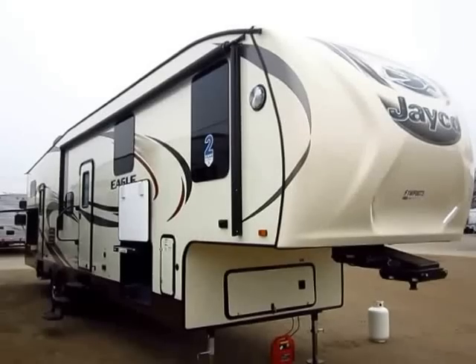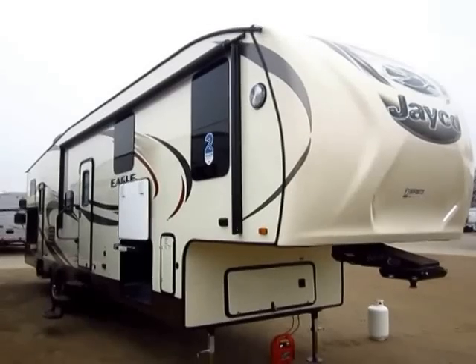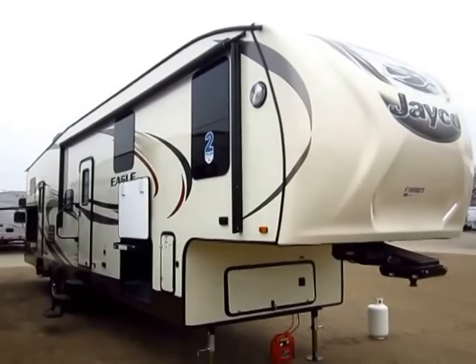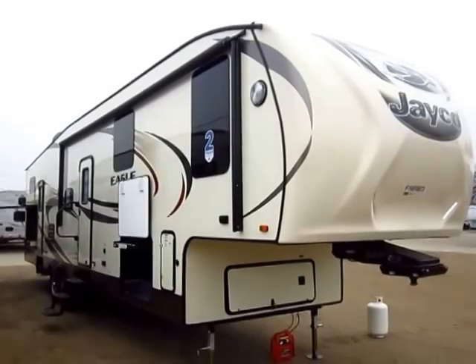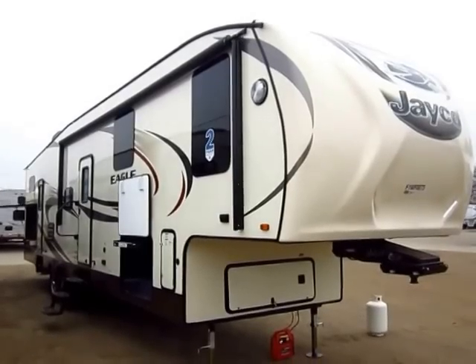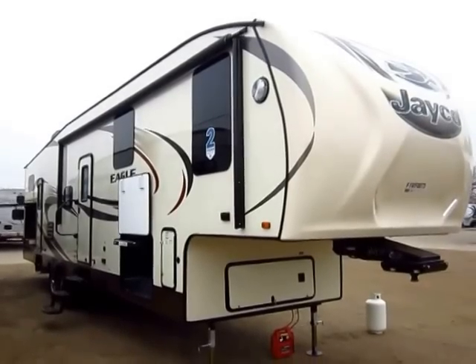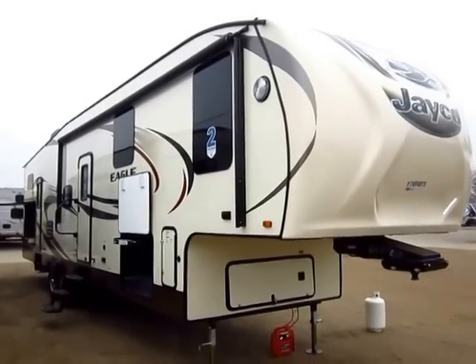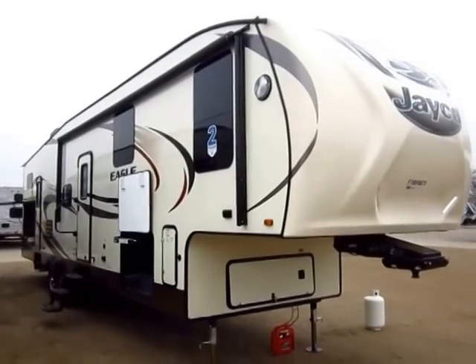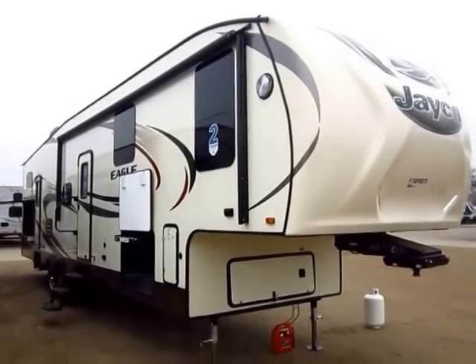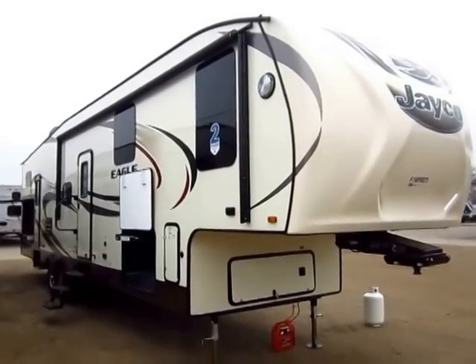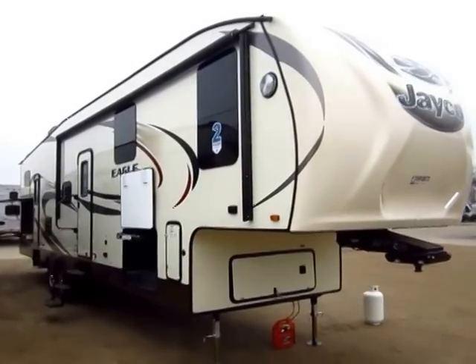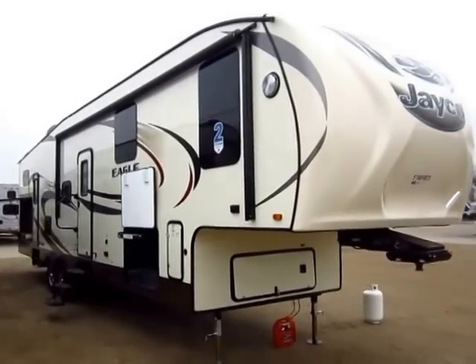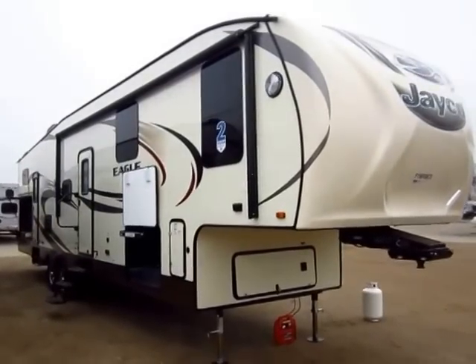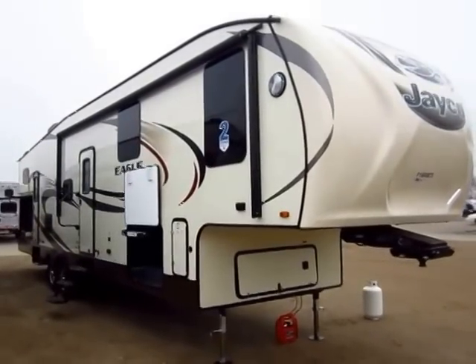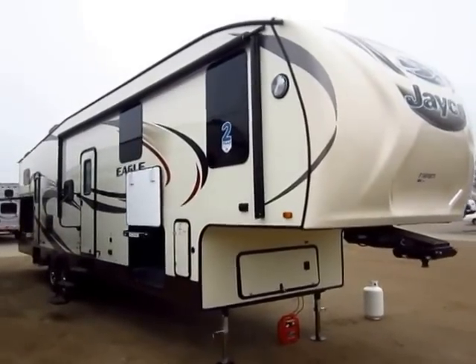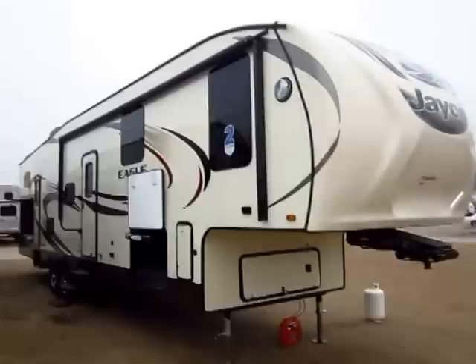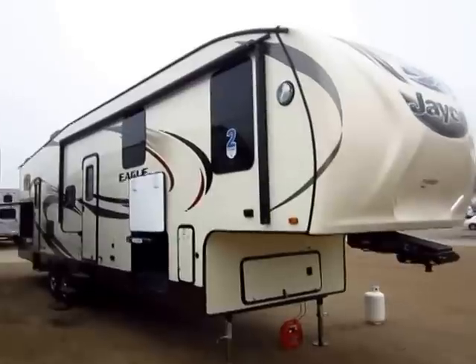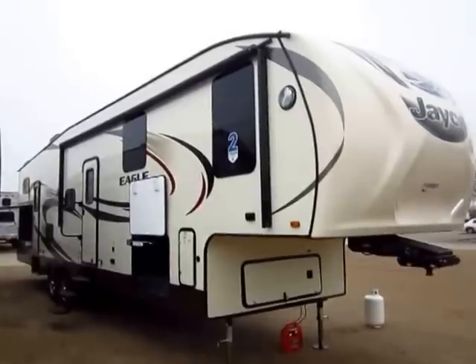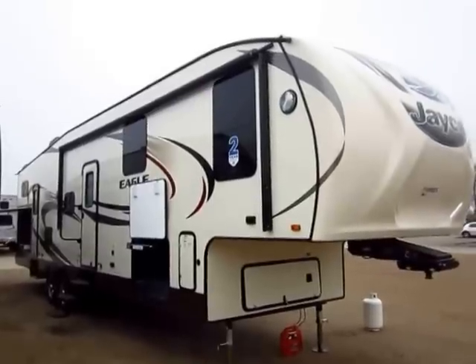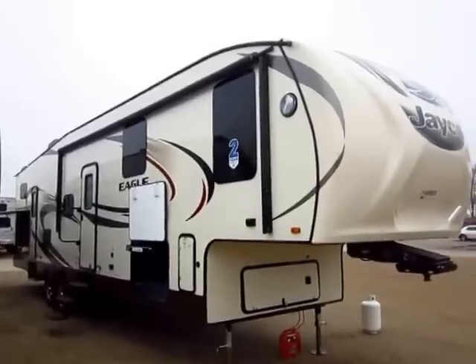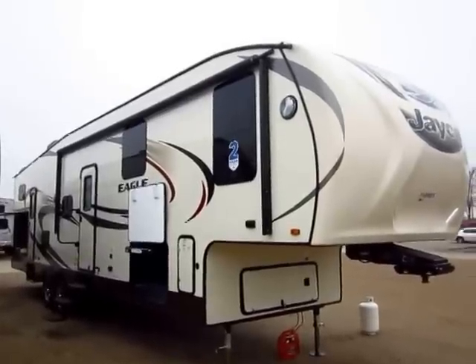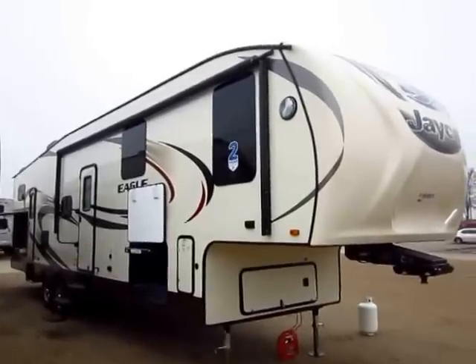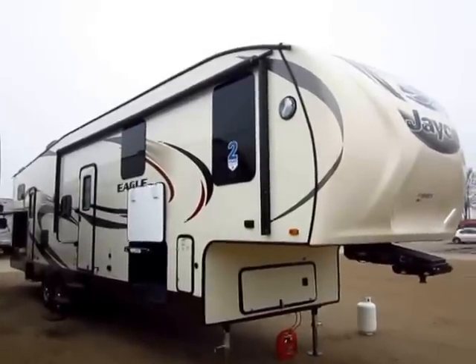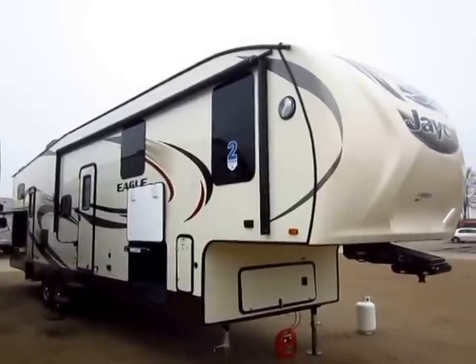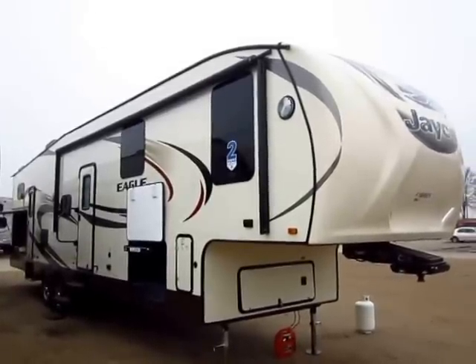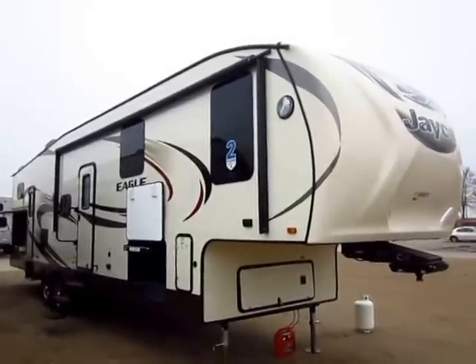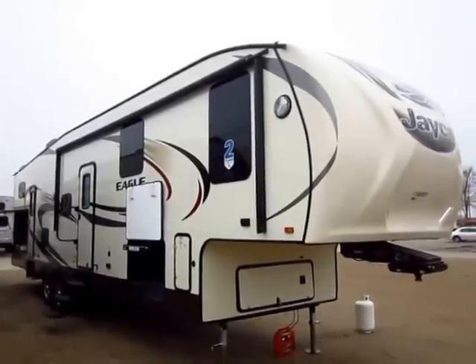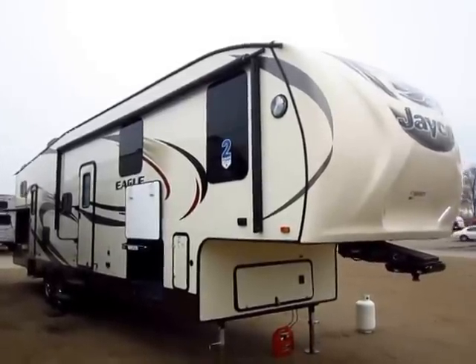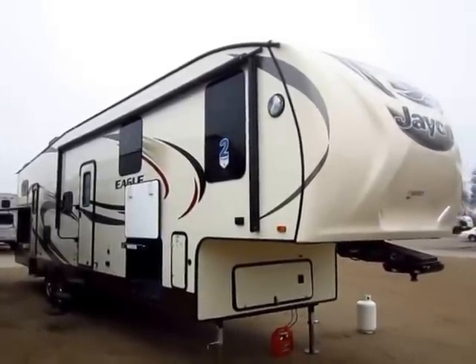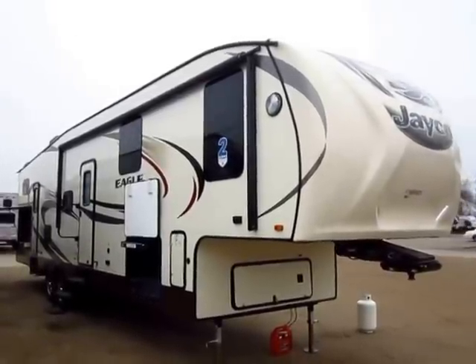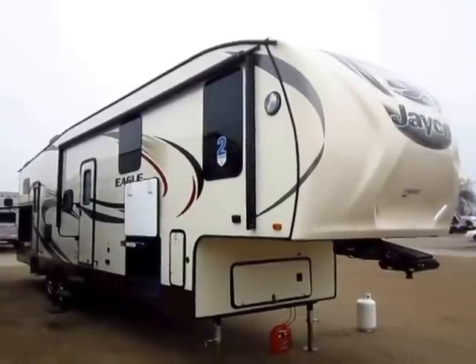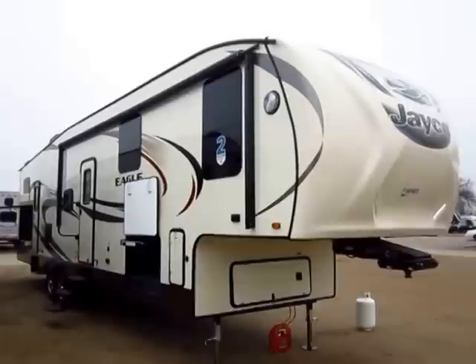Jayco Eagle 345 BHTS here at Haylid RV of Coldwater, Michigan. This is technically a new model, but it's primarily just a slightly revised model of a previously existing Jayco fifth wheel.